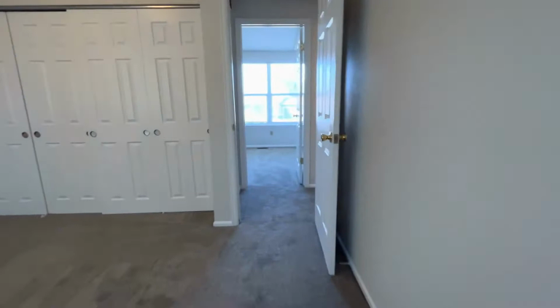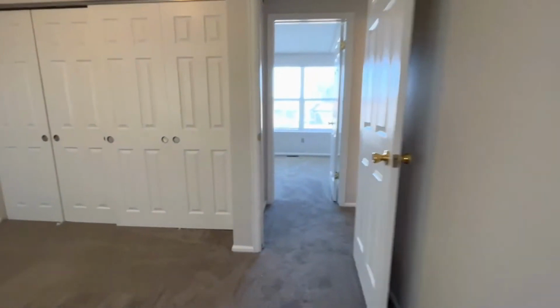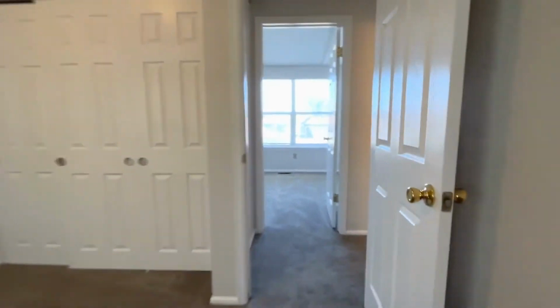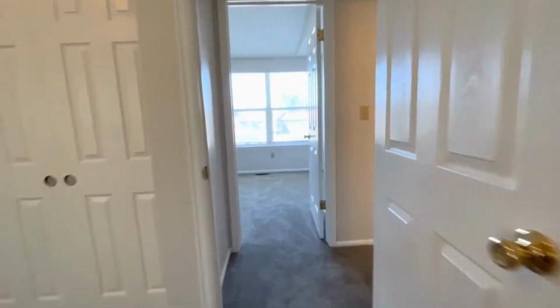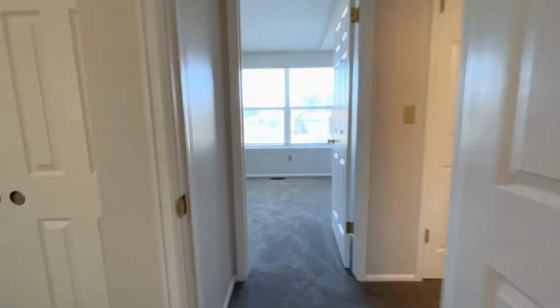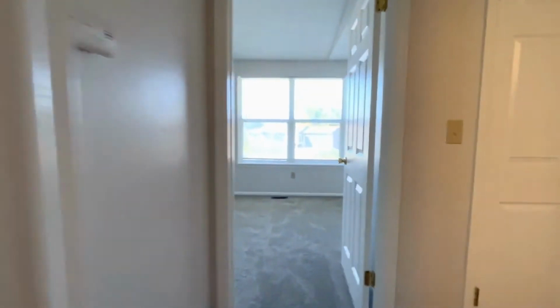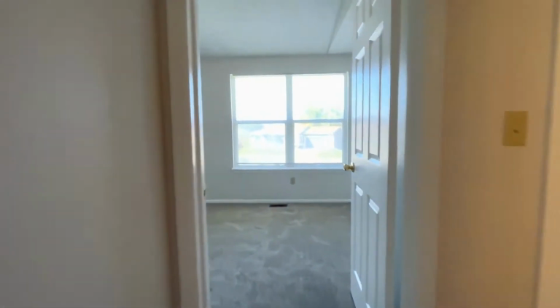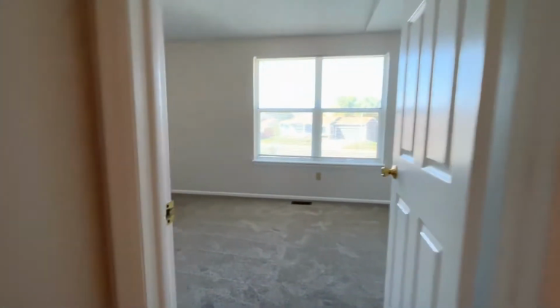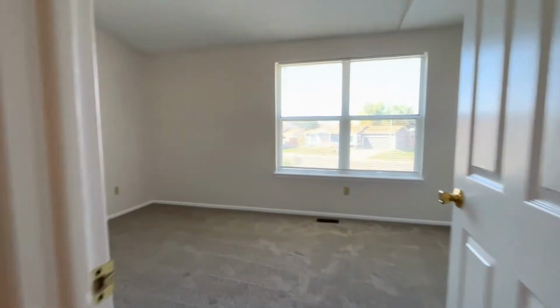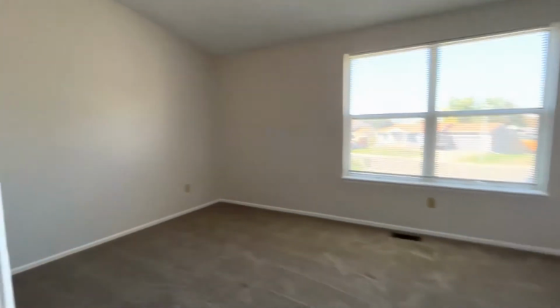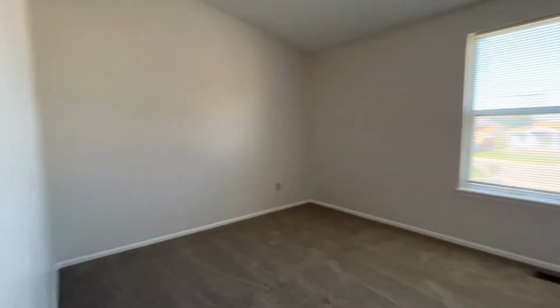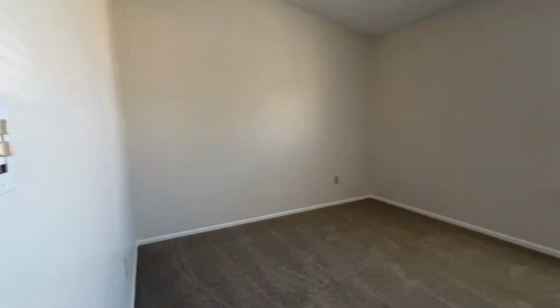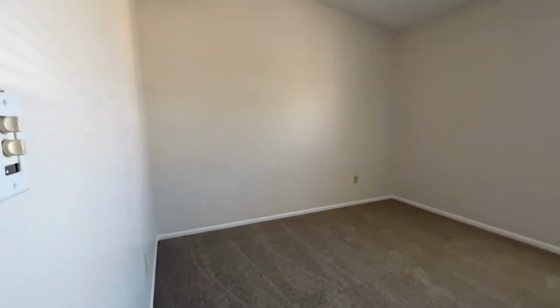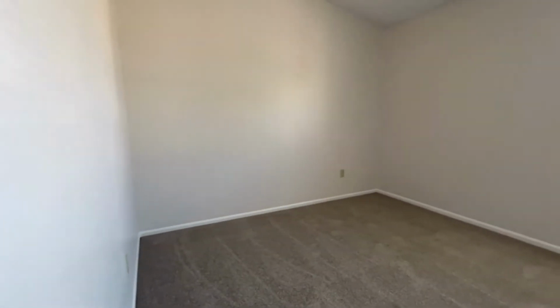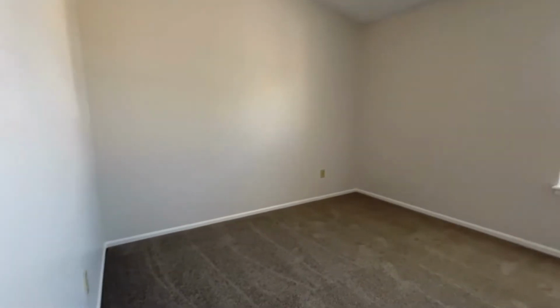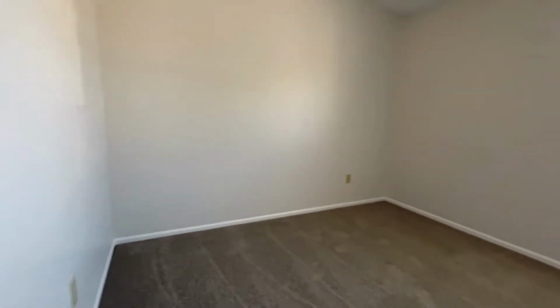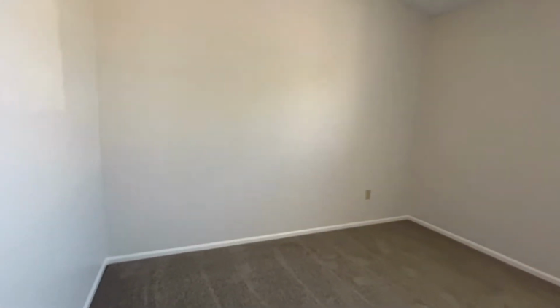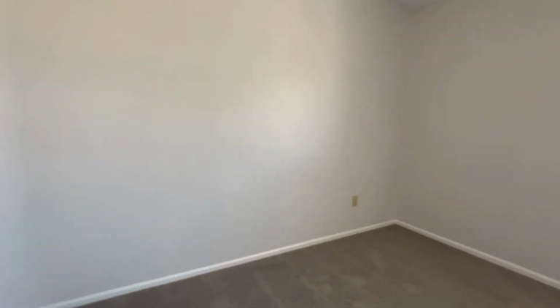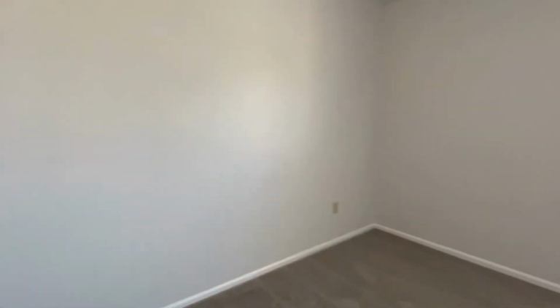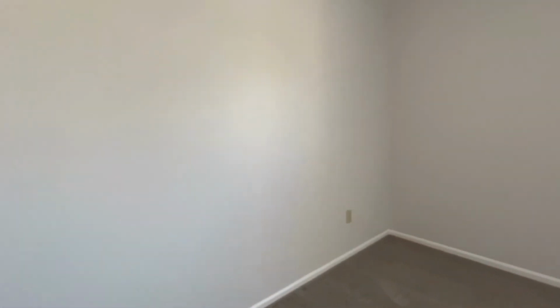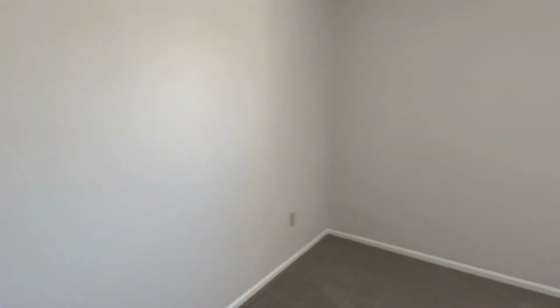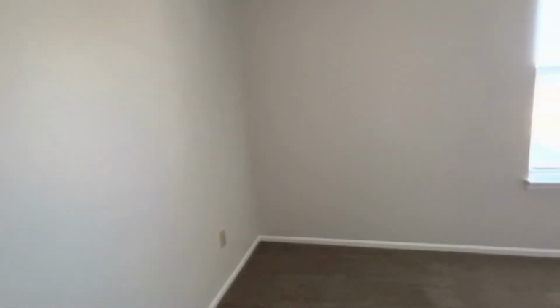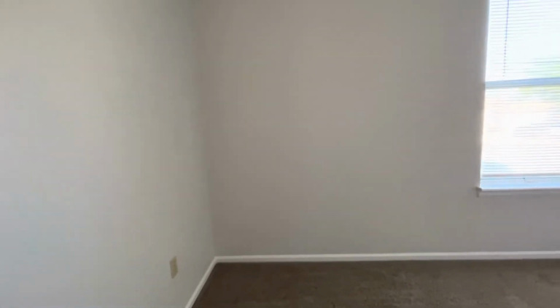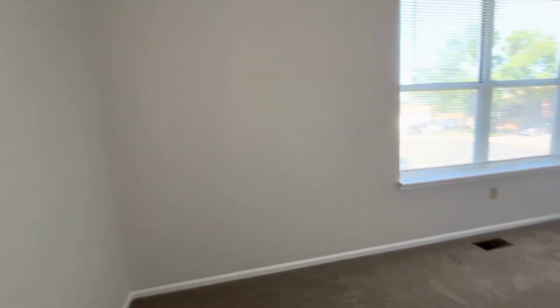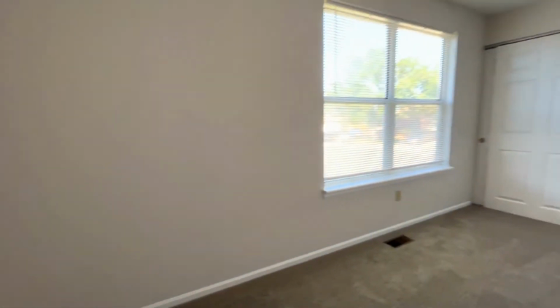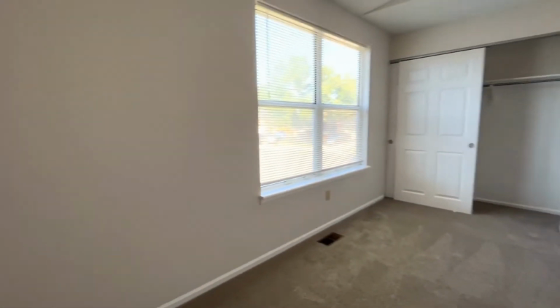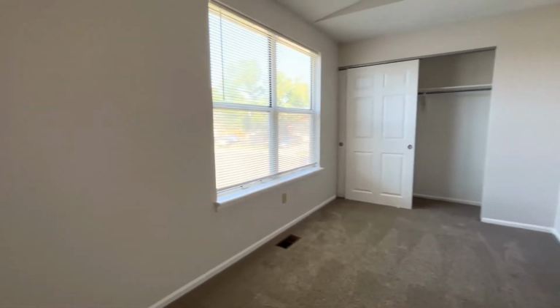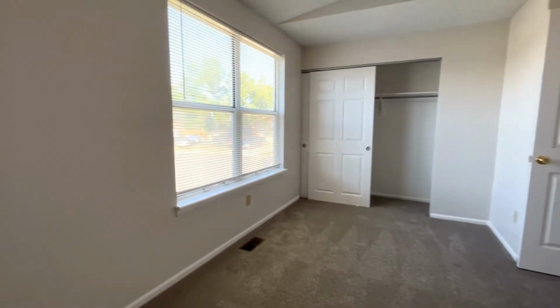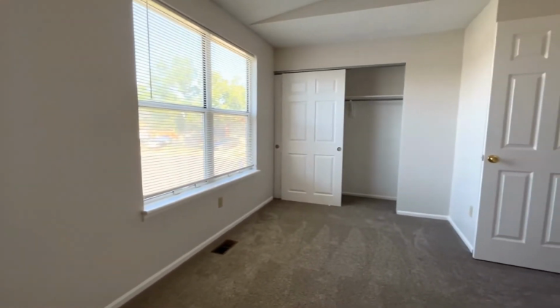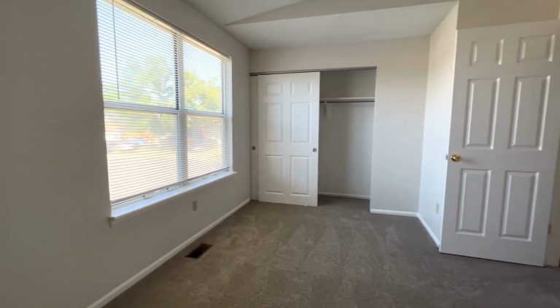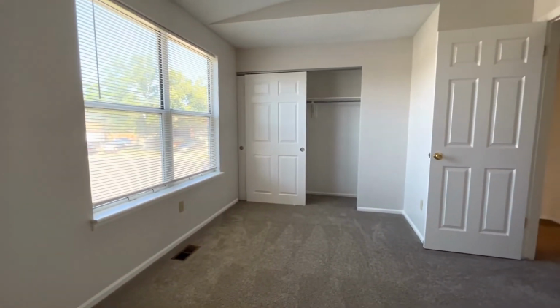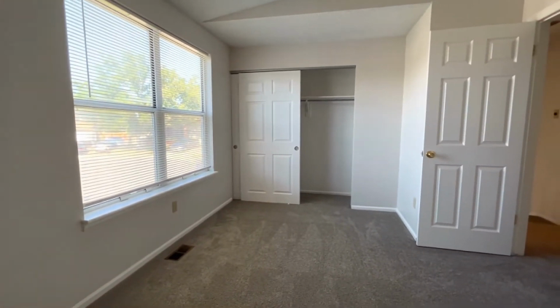Directly across from this bedroom is going to be the second bedroom. This one's also nicely sized, with a nice window for natural light and a really good-sized closet as well.